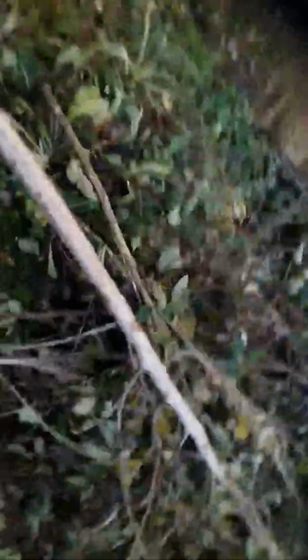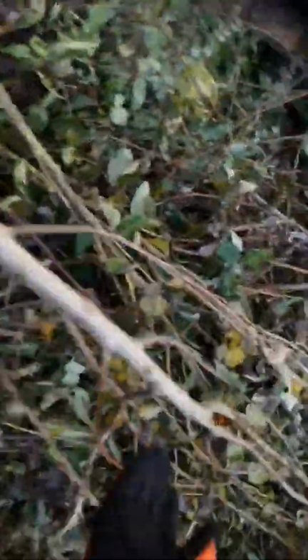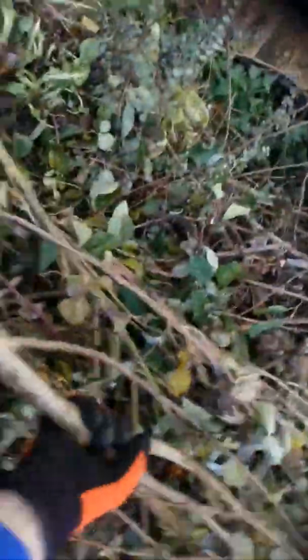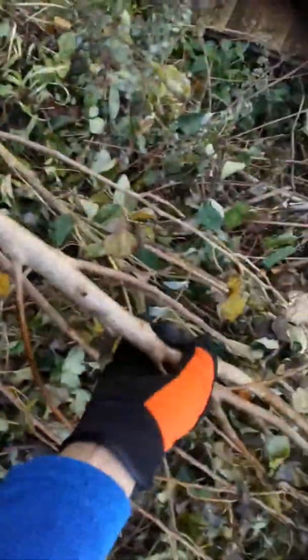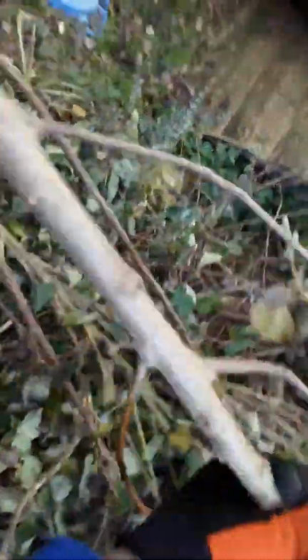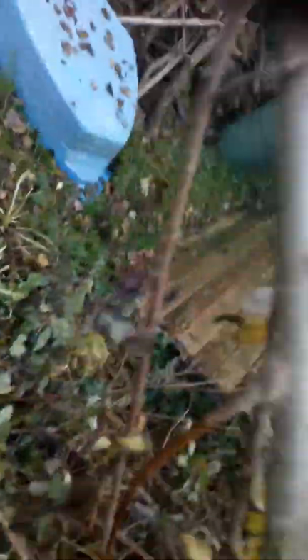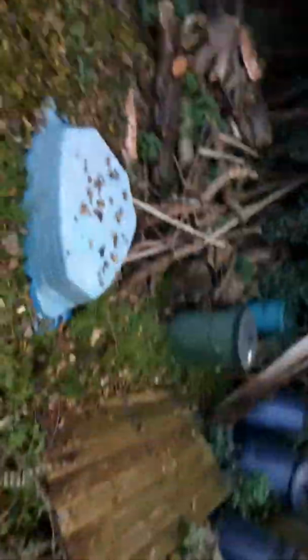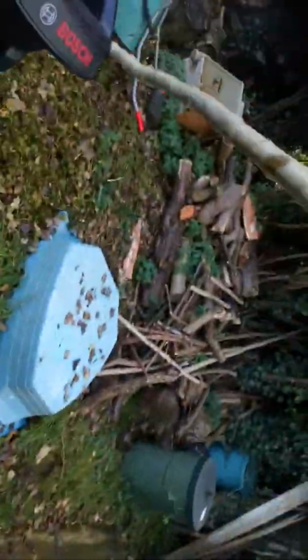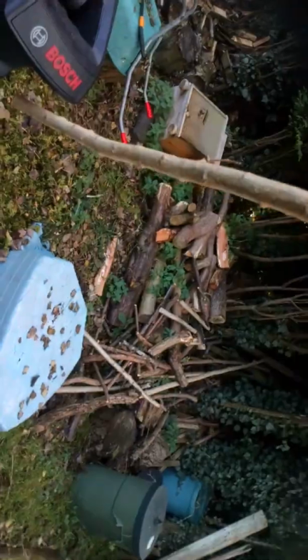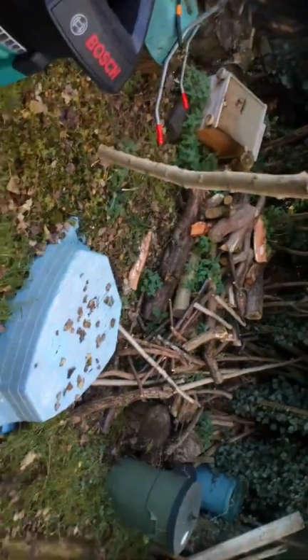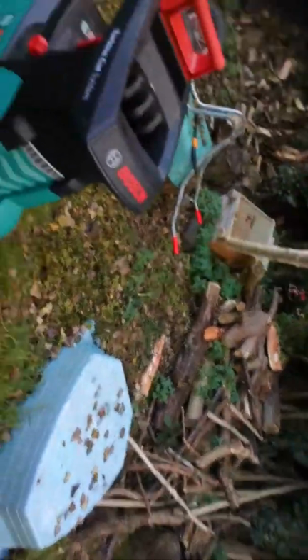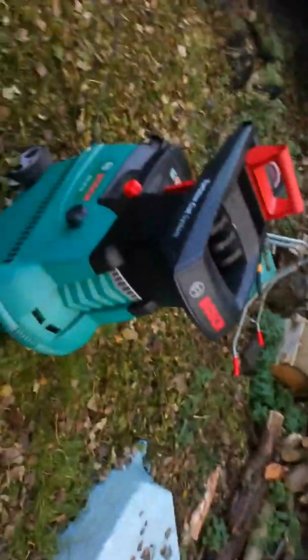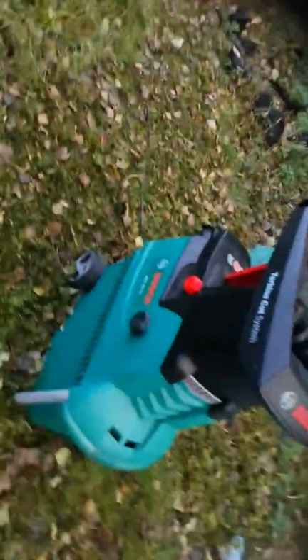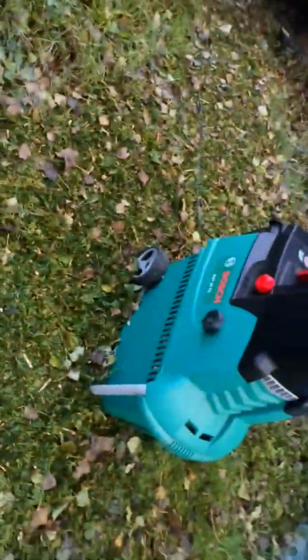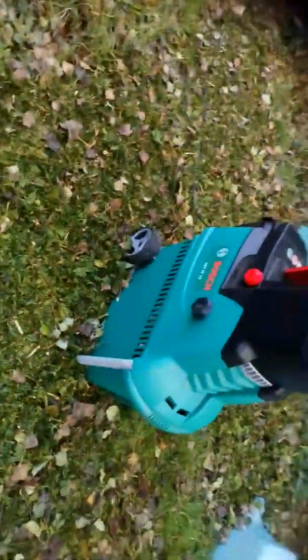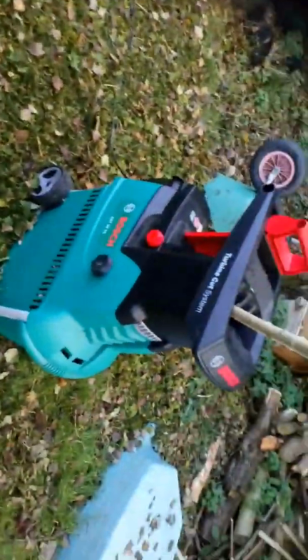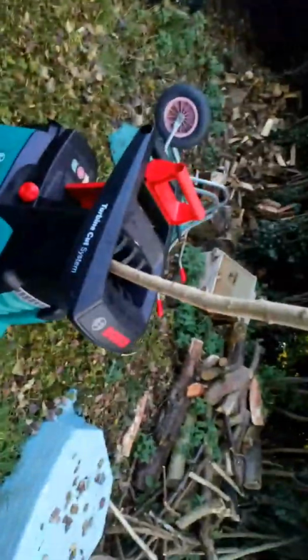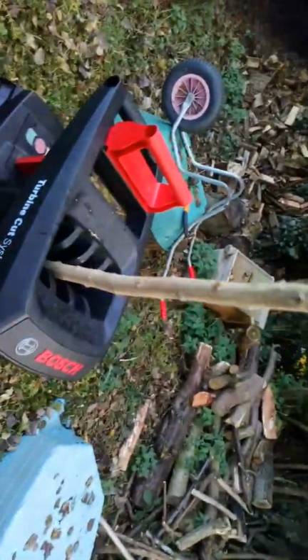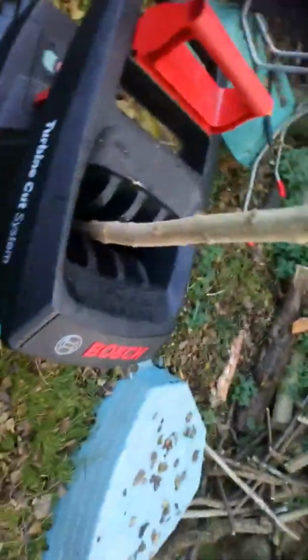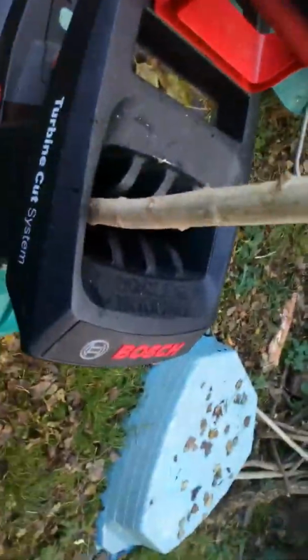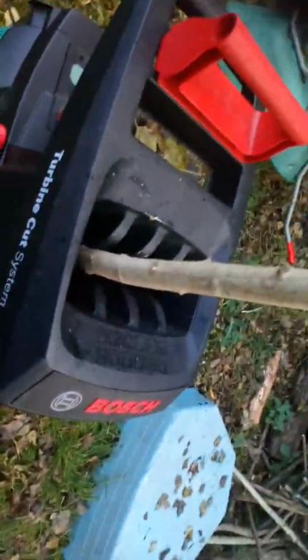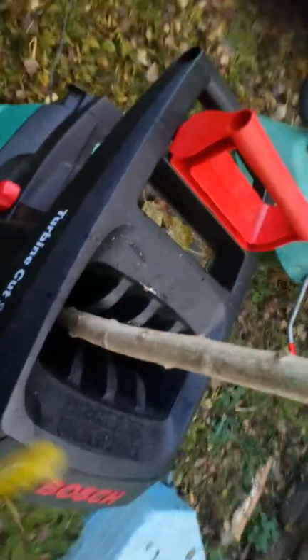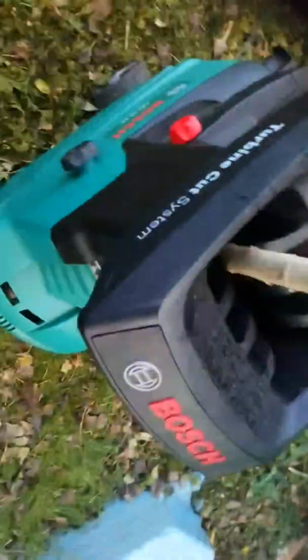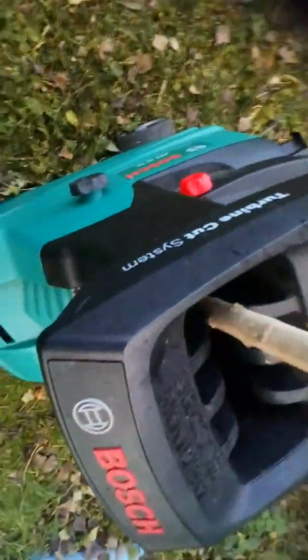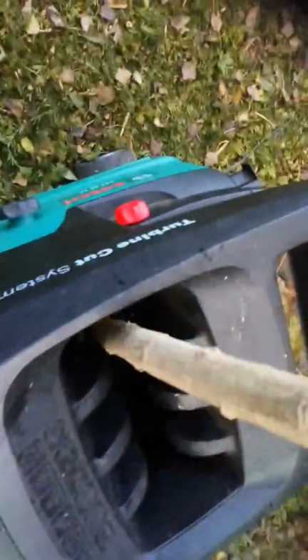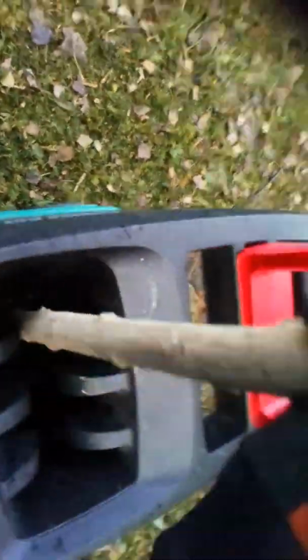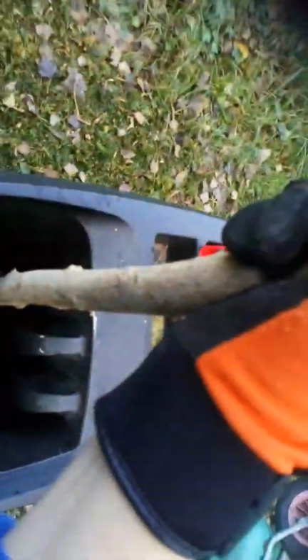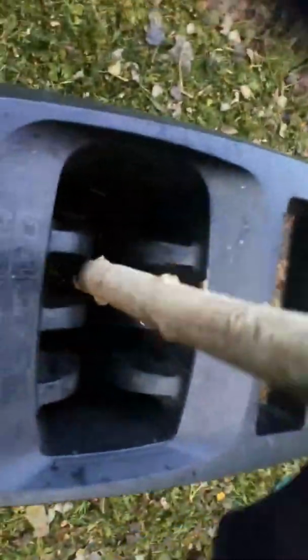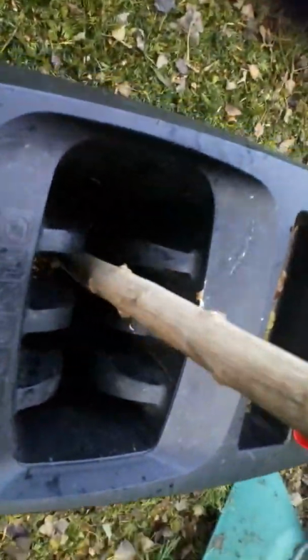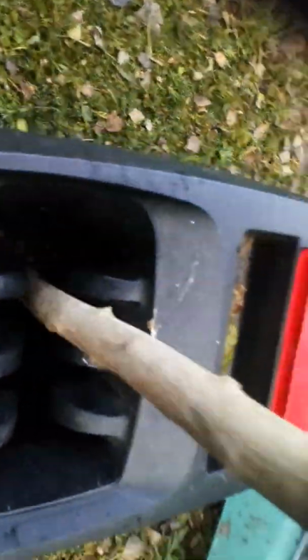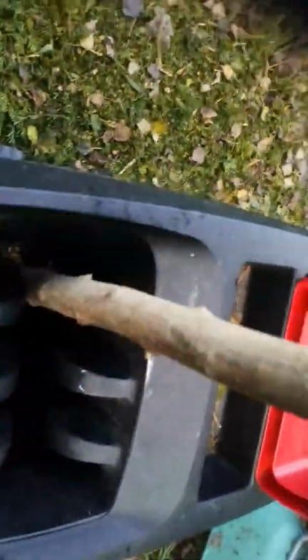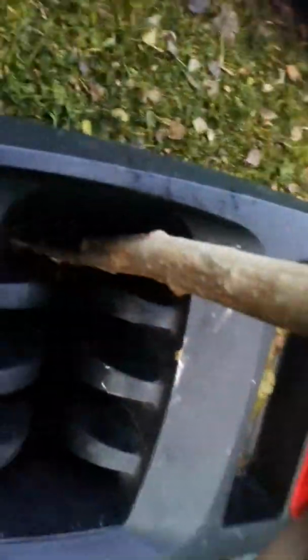So, it's hard to do this with one hand. Never use a shredder with one hand. Never. I'm only doing it for the purpose of entertainment.